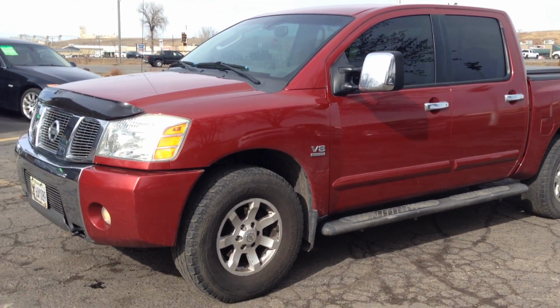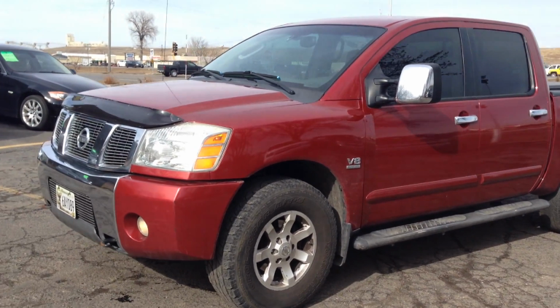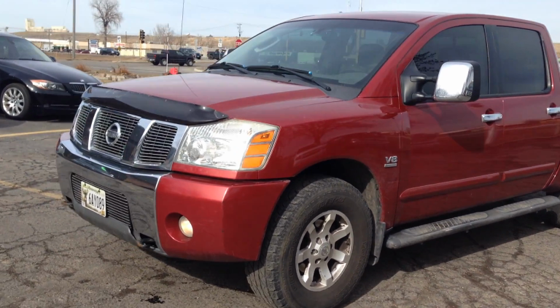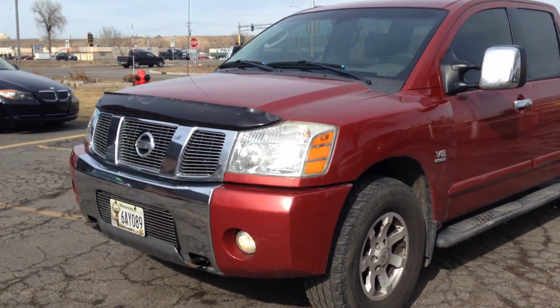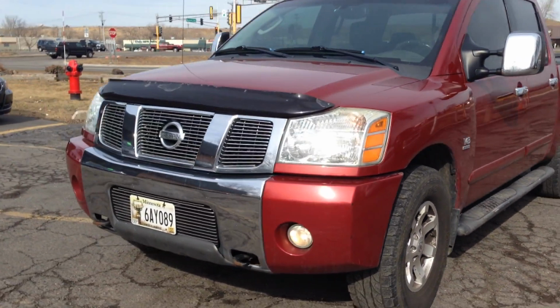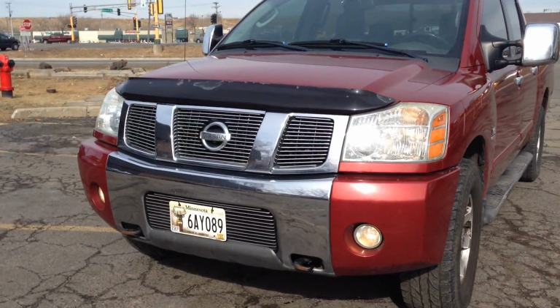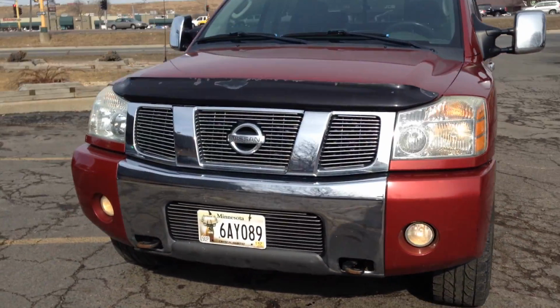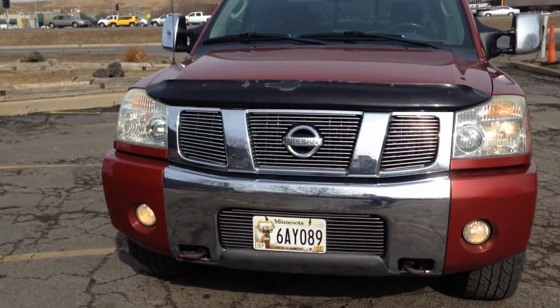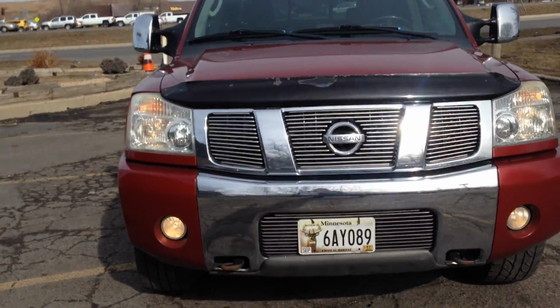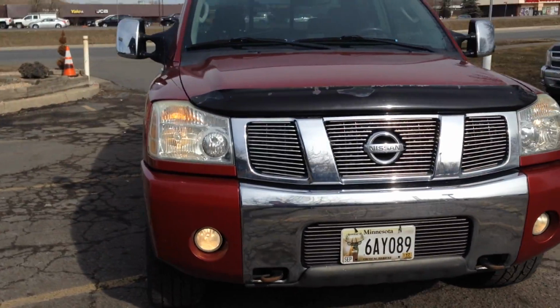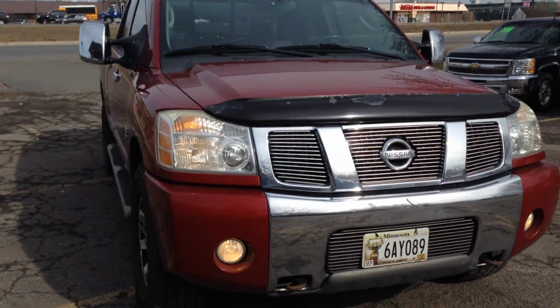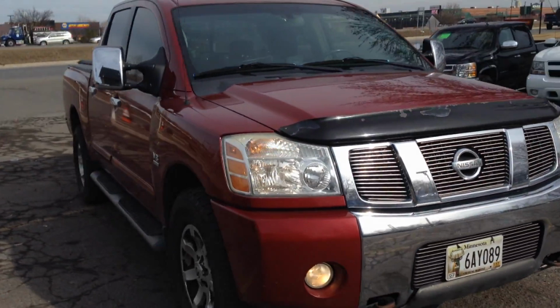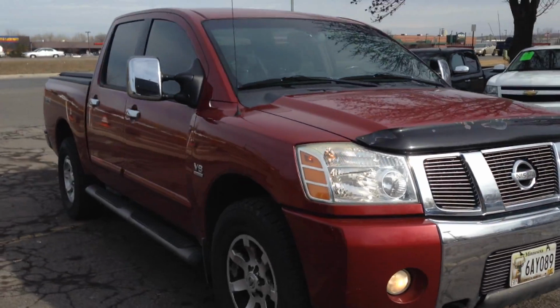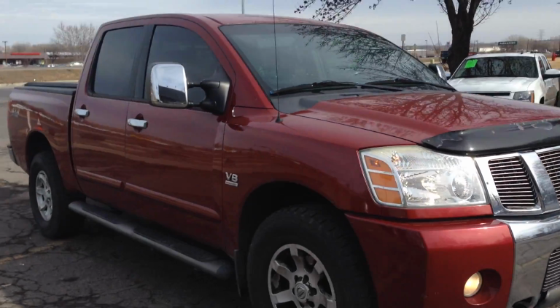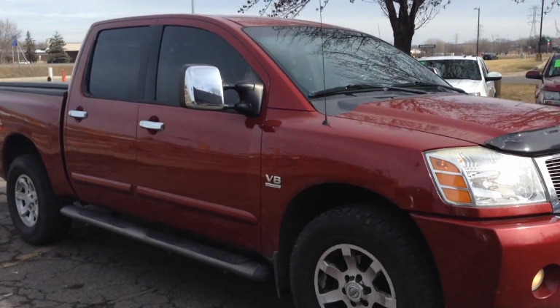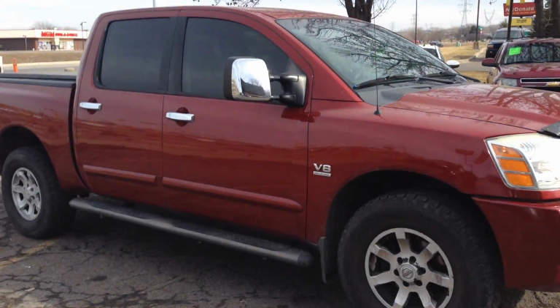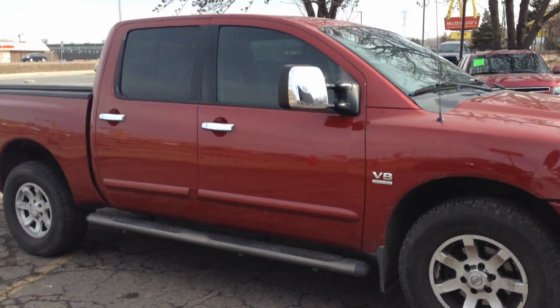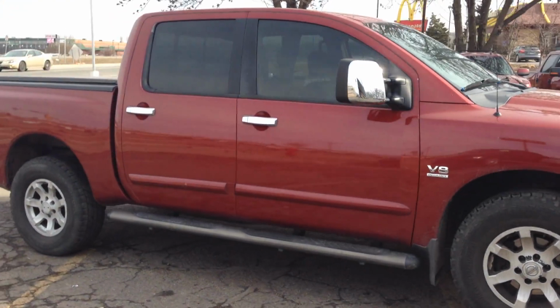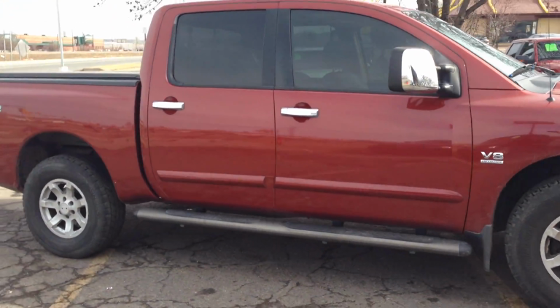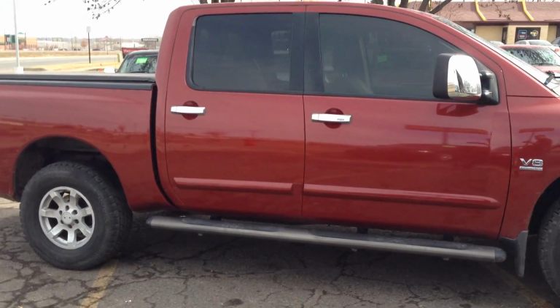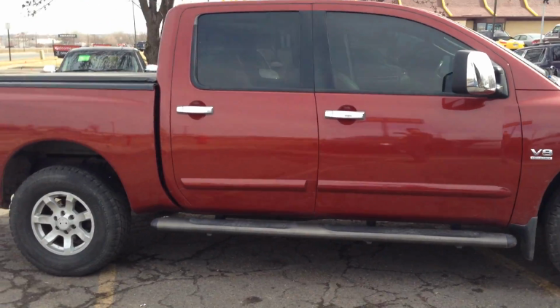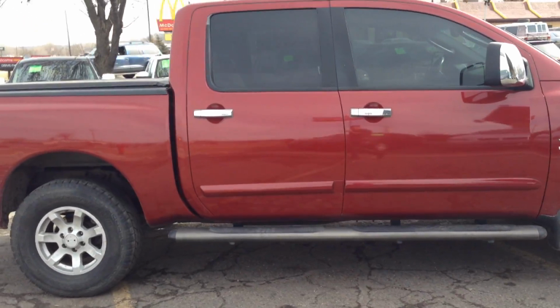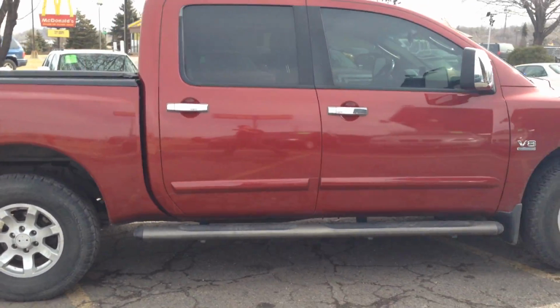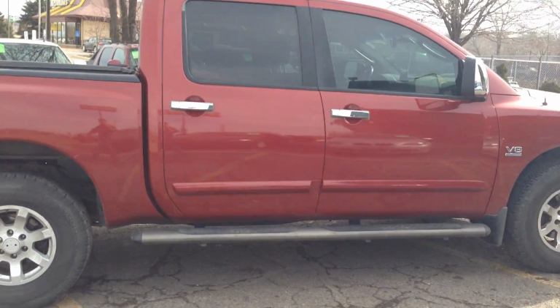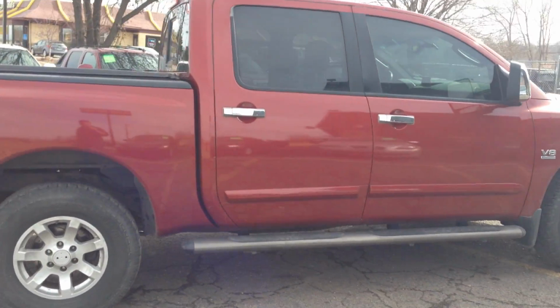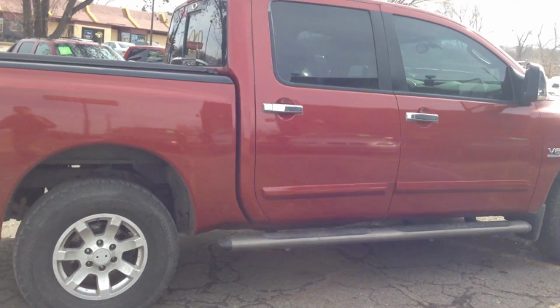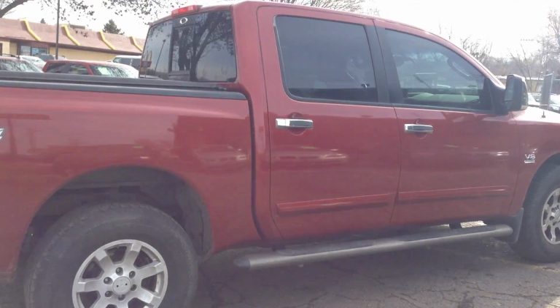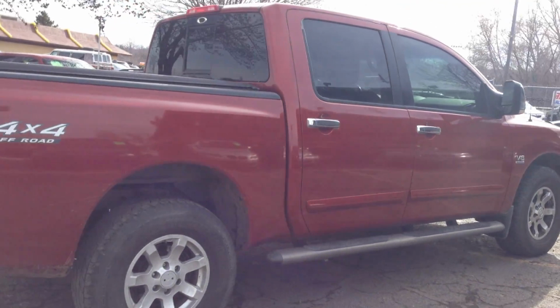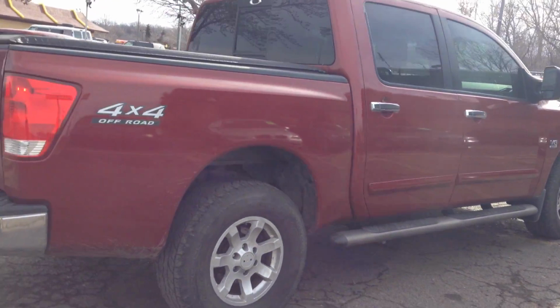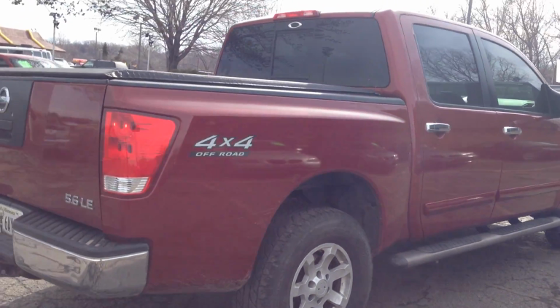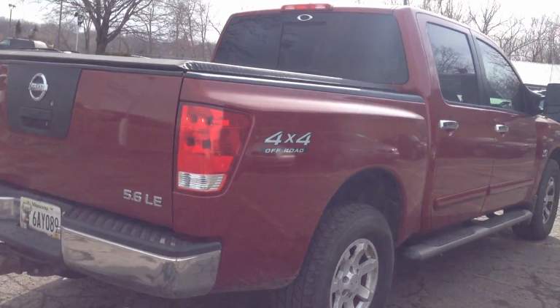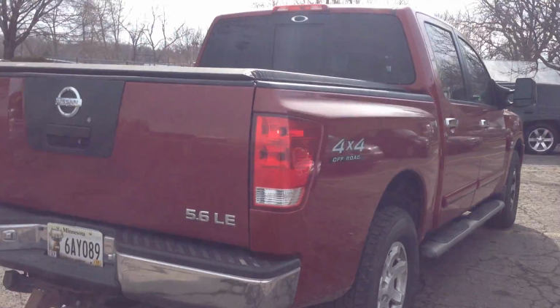Take a look at this beautiful 2004 Nissan Titan — 4-wheel drive, crew cab 4-door, short back box. The off-road package has the 5.6 liter V8 engine, alloy wheels, factory running boards, and trailer tool package.